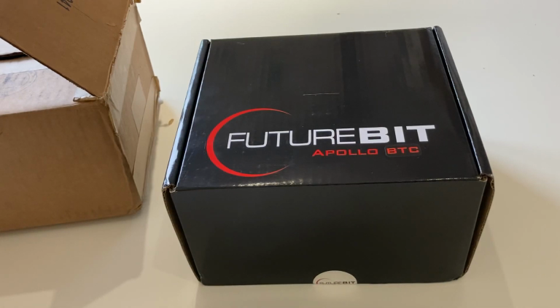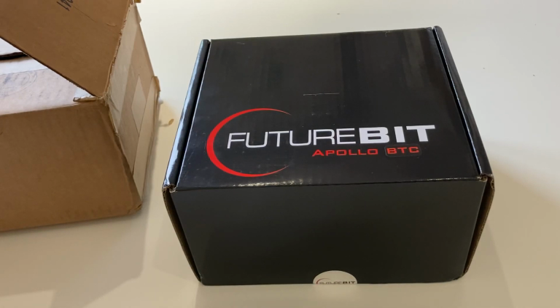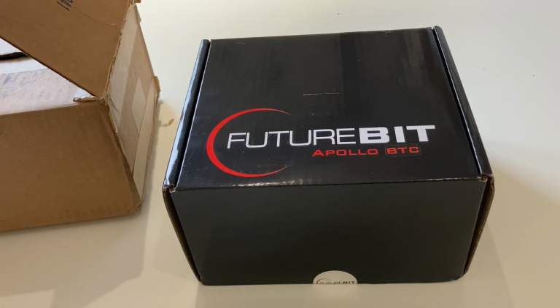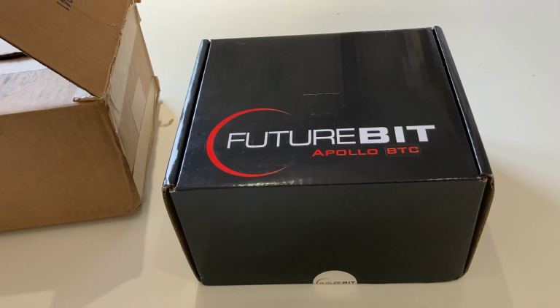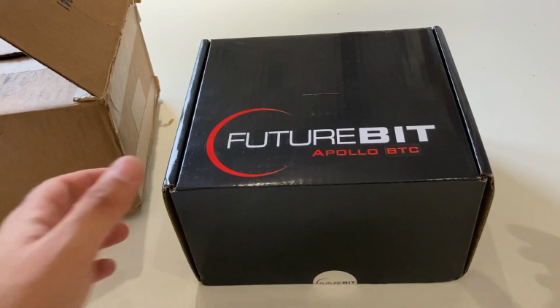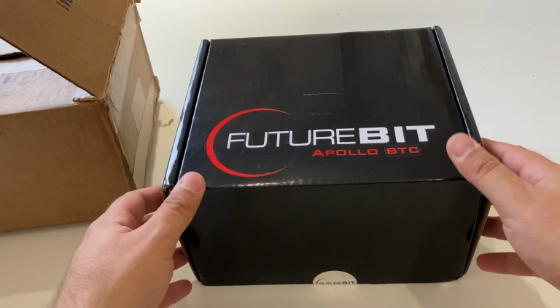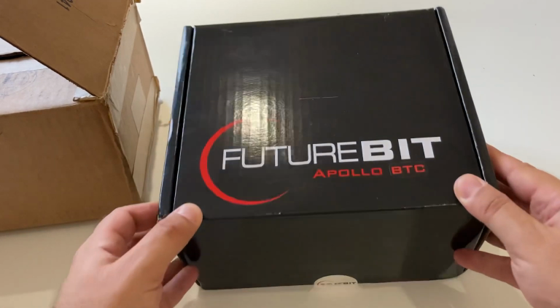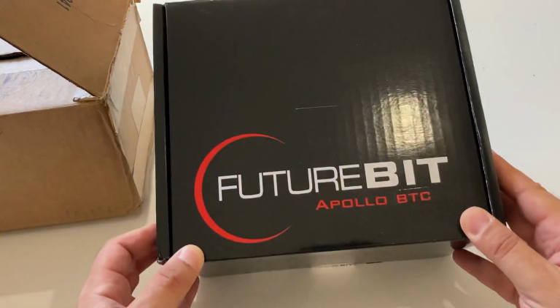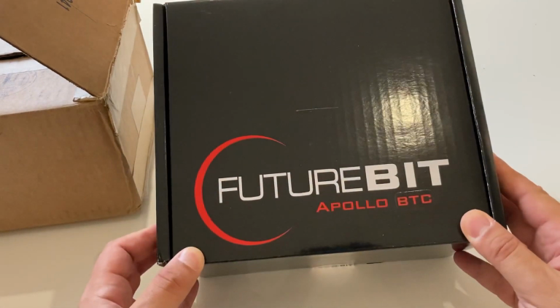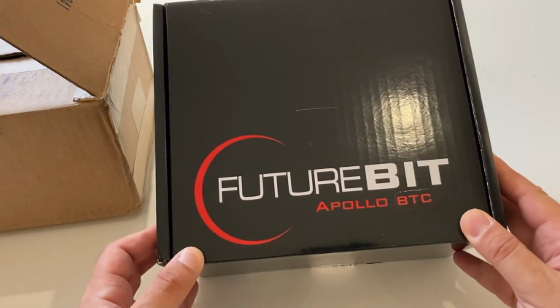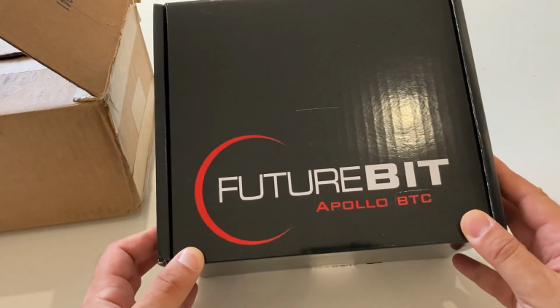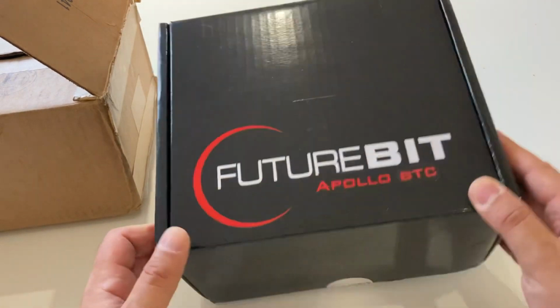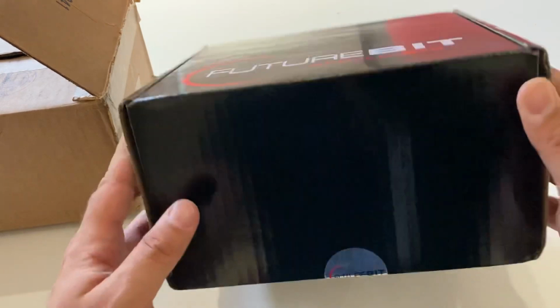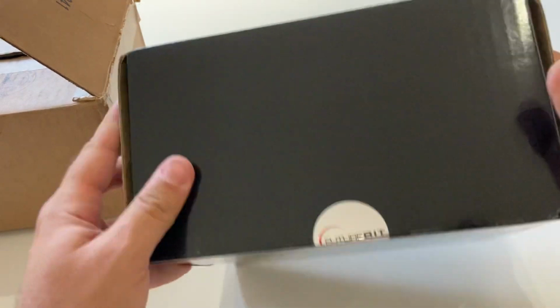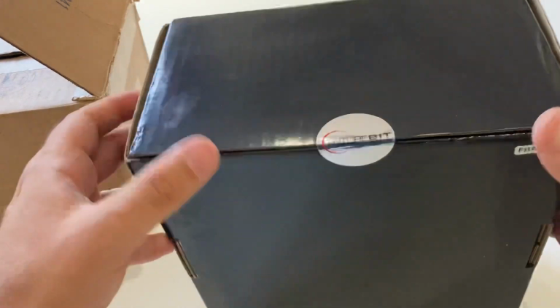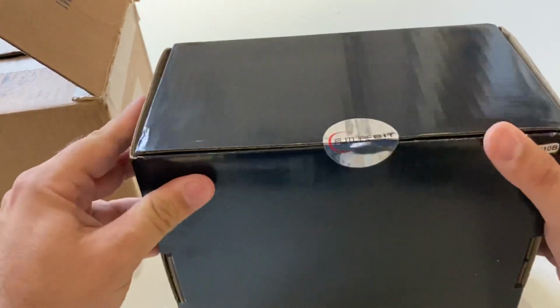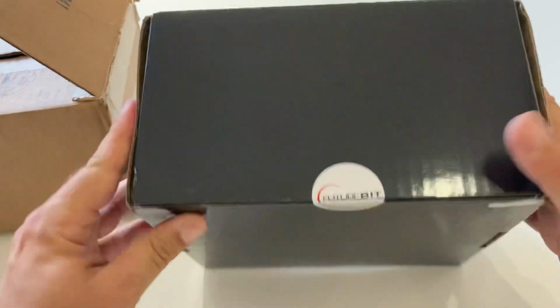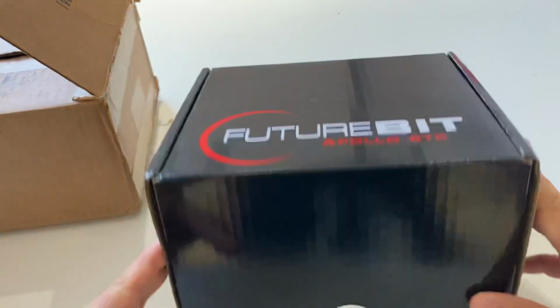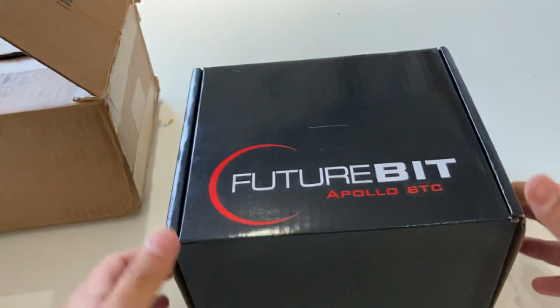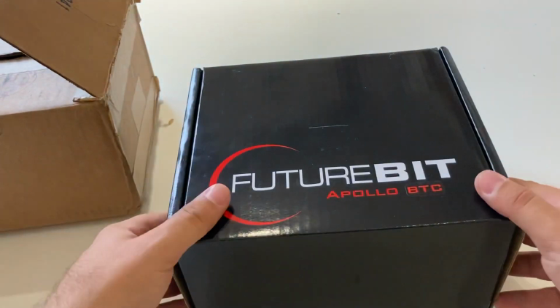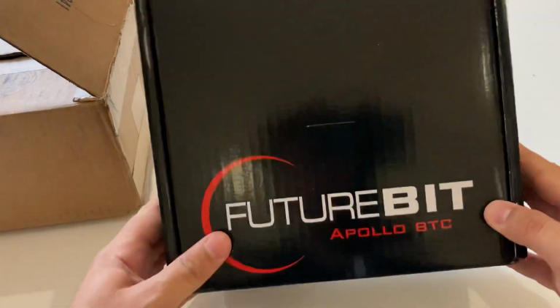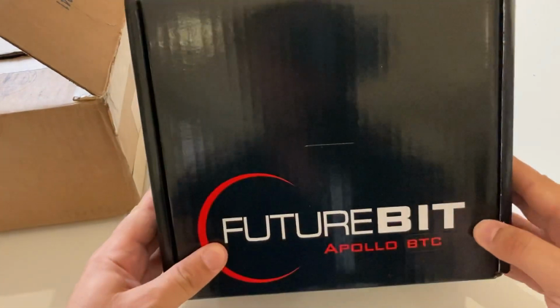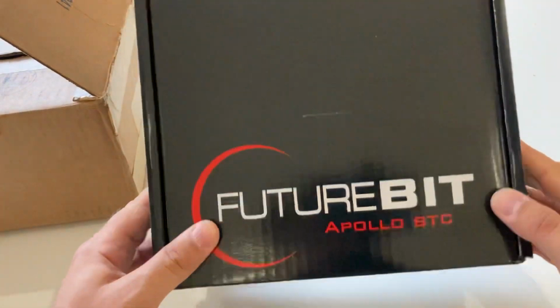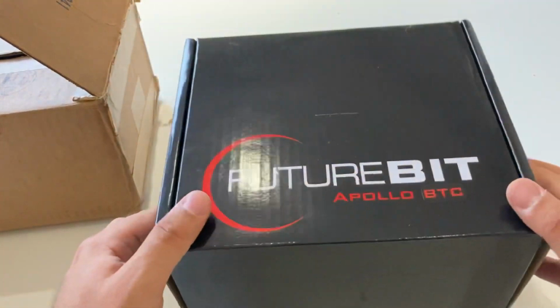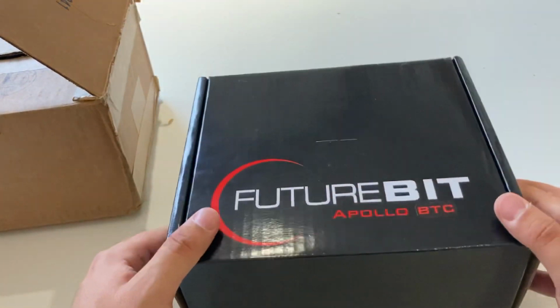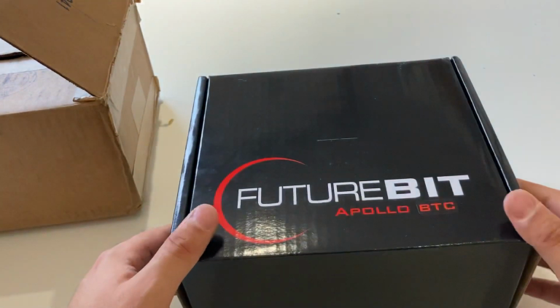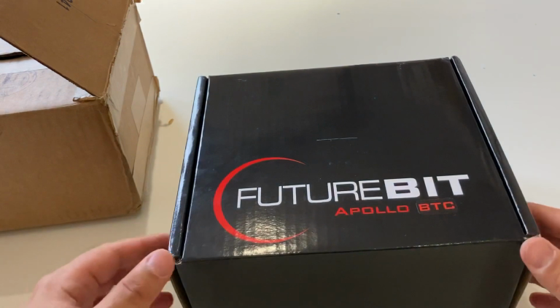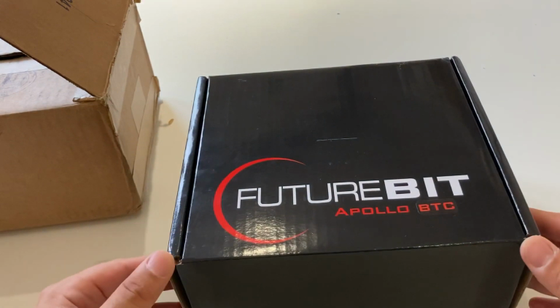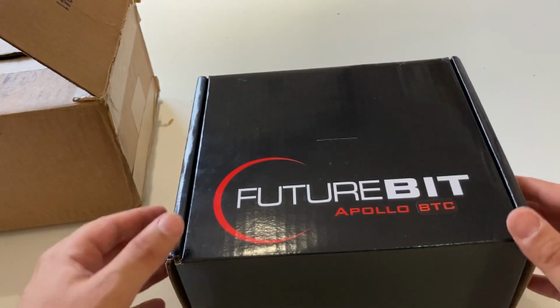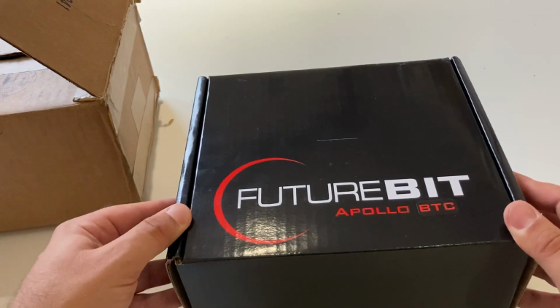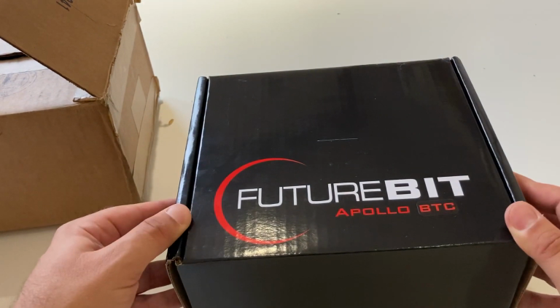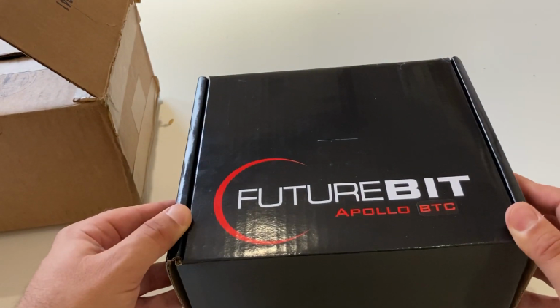Hi, I have finally received my FutureBit Apollo BTC. It's been a long wait and I ordered this in the first pre-order. I think that was back in February.